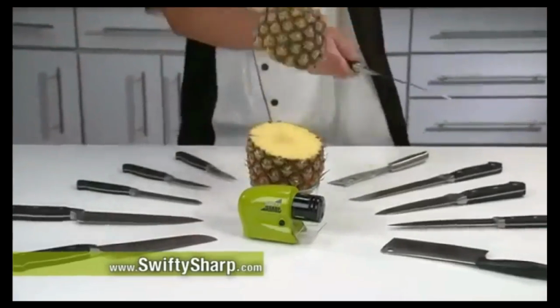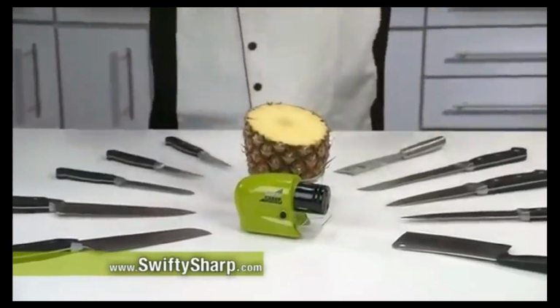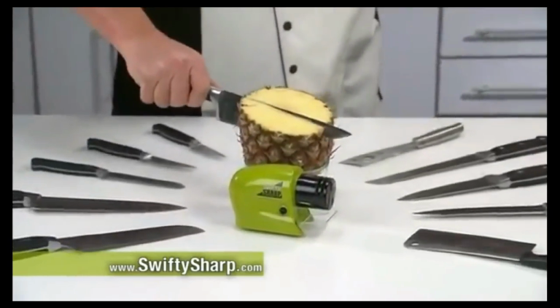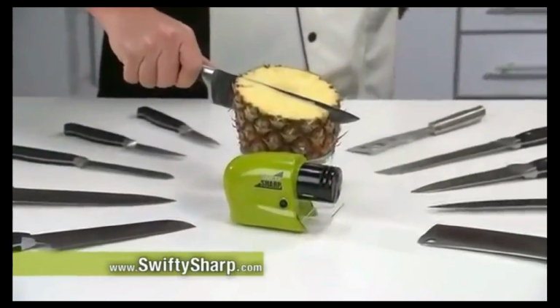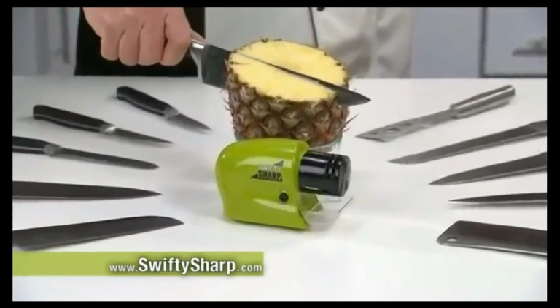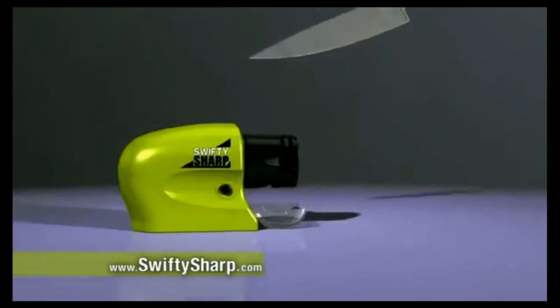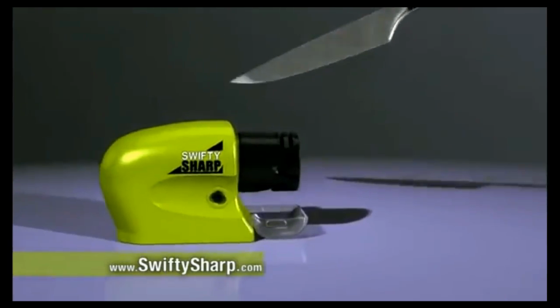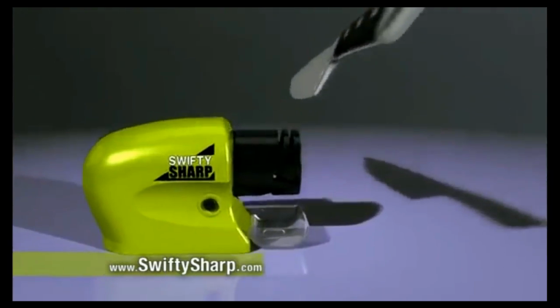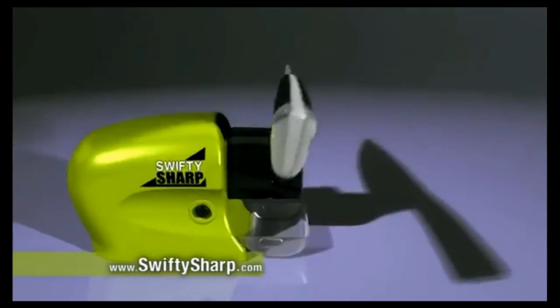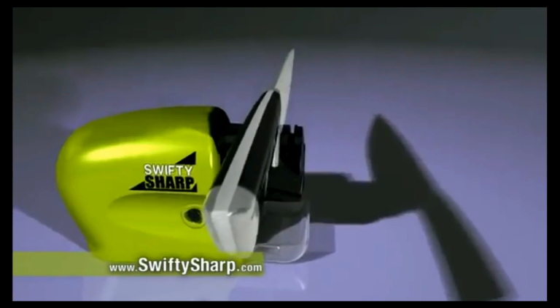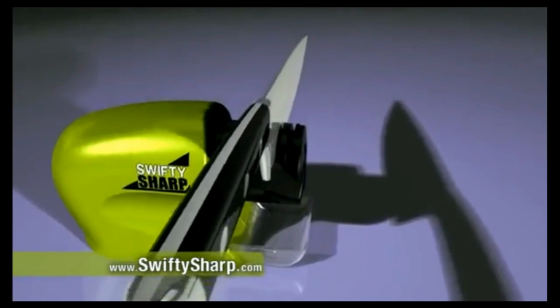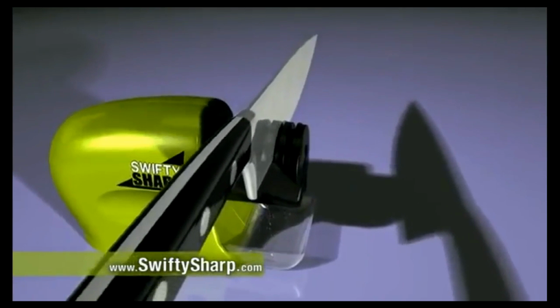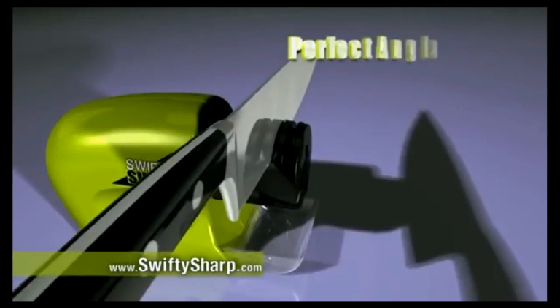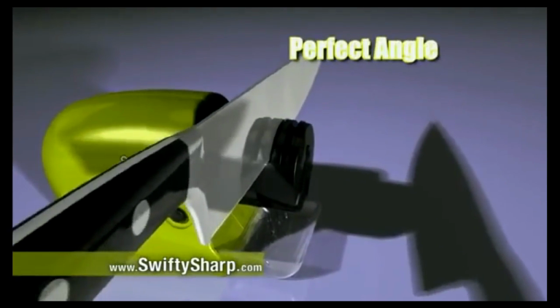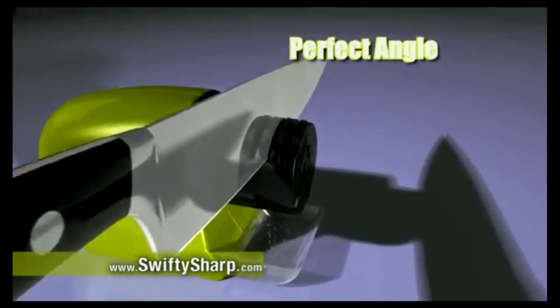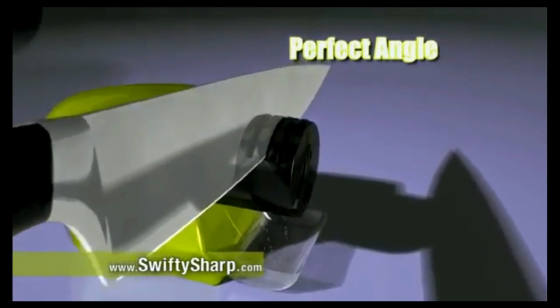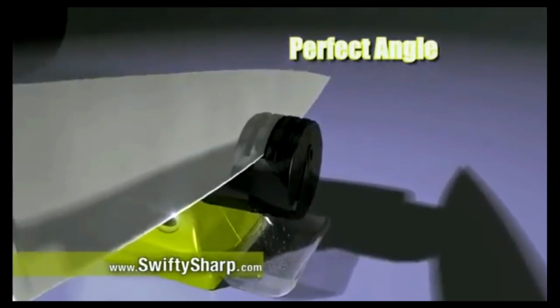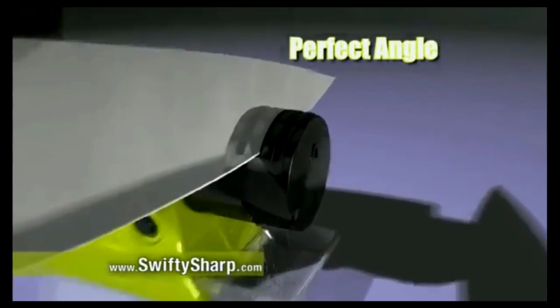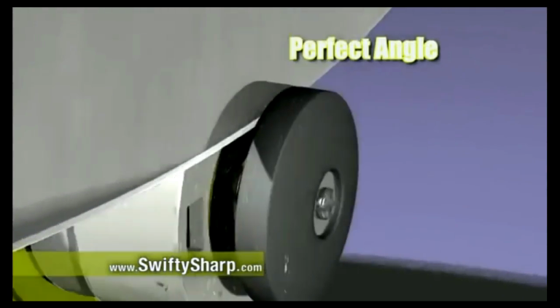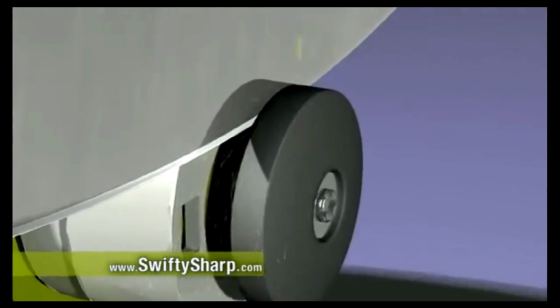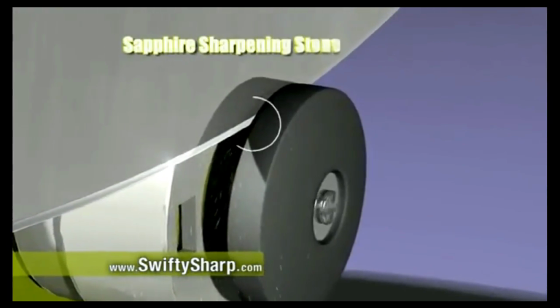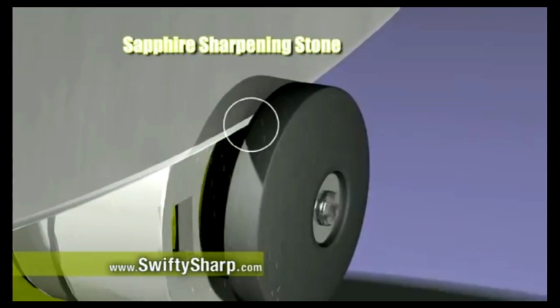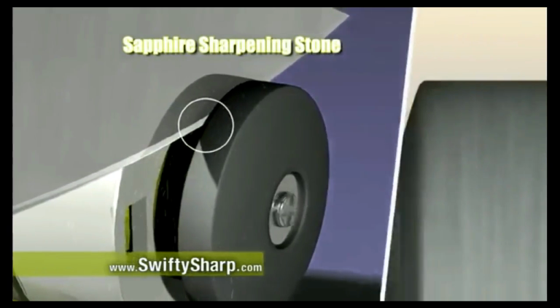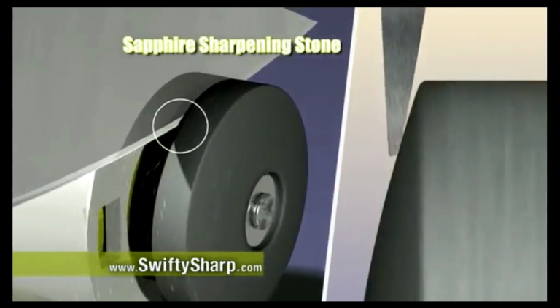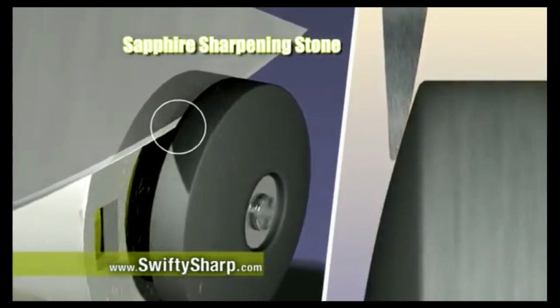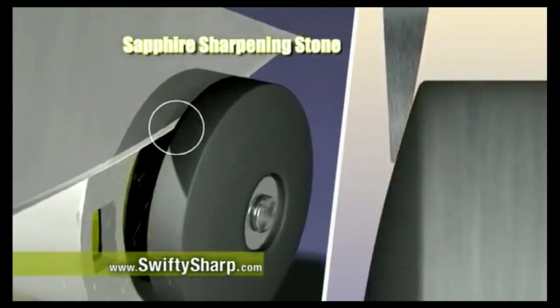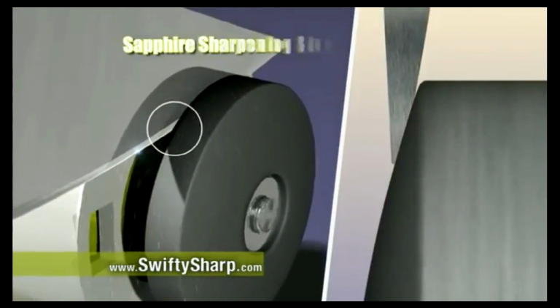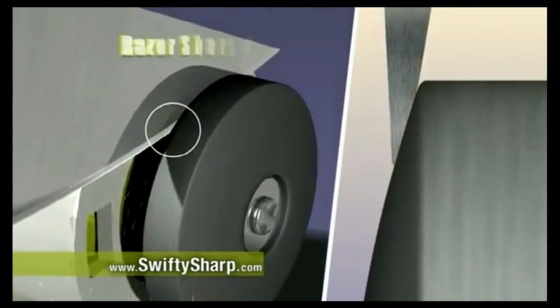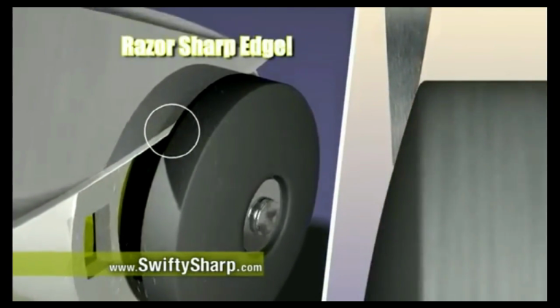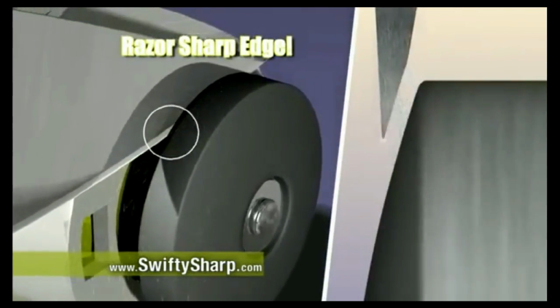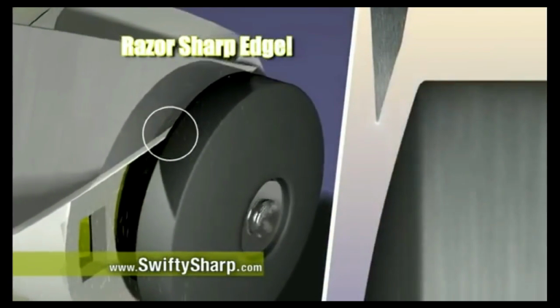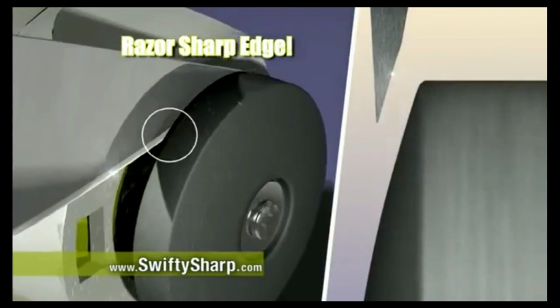With Swifty Sharp, it's as easy as can be. Simply place the blade in the guide and slide. The guide holds the blade at the perfect angle as the professional-grade high-speed sapphire sharpening stone rotates, sharpening and honing the blade, restoring the razor-sharp edge.